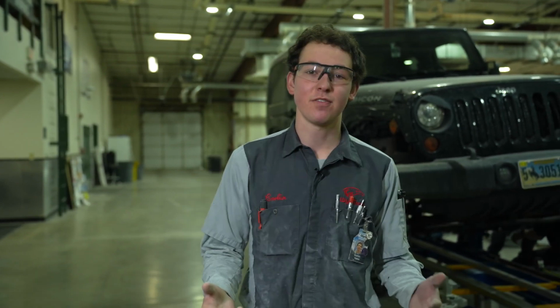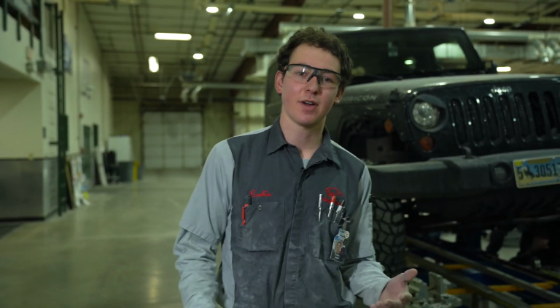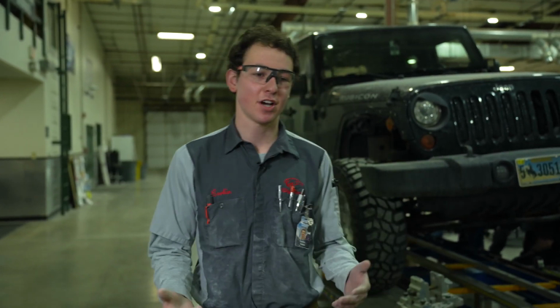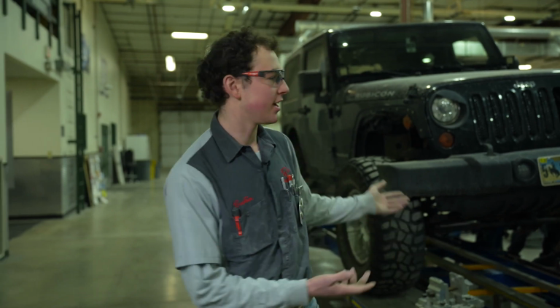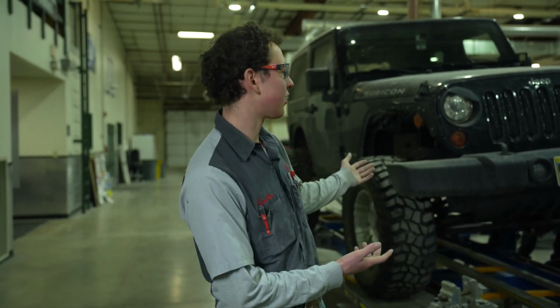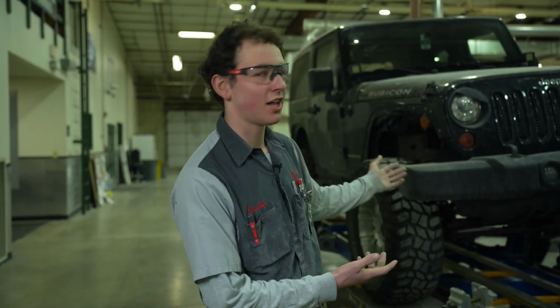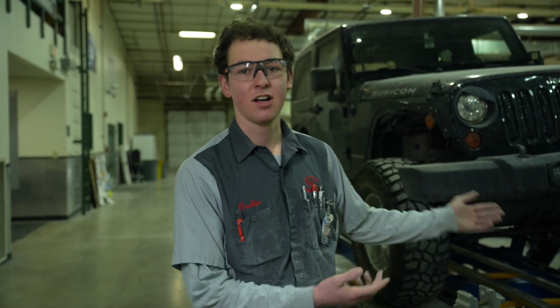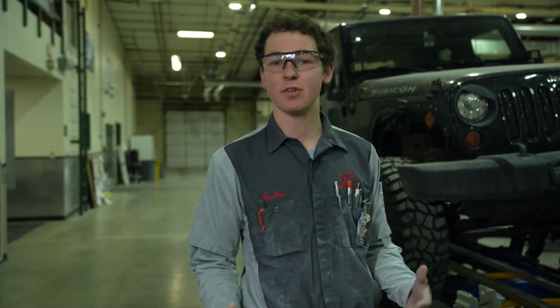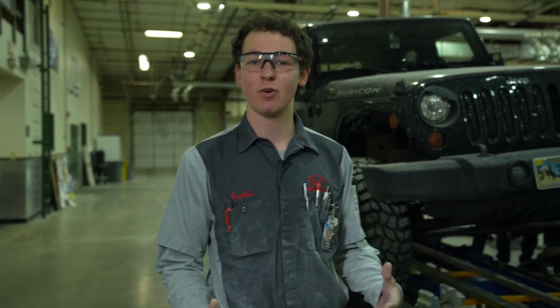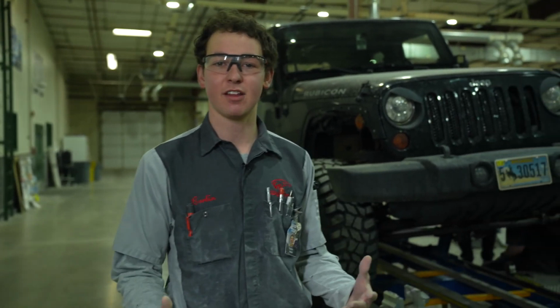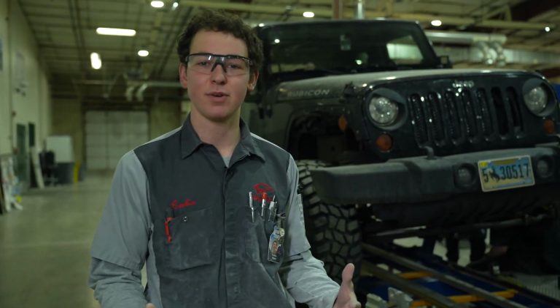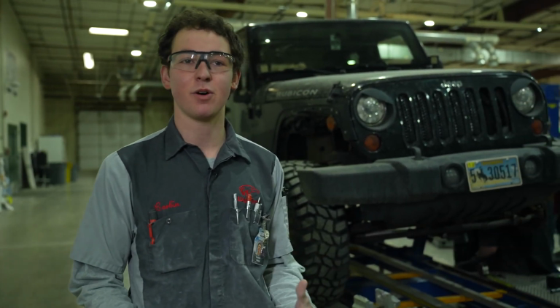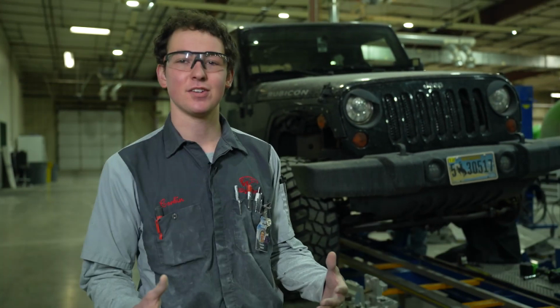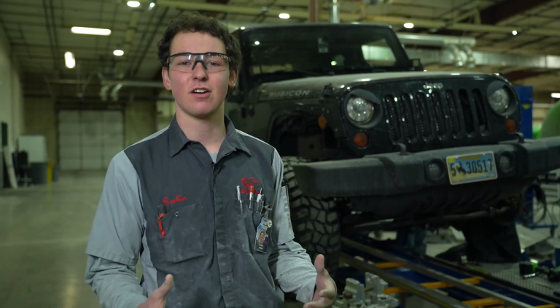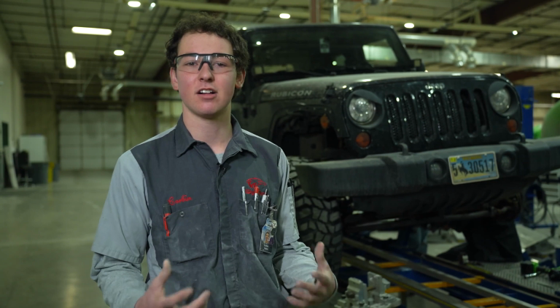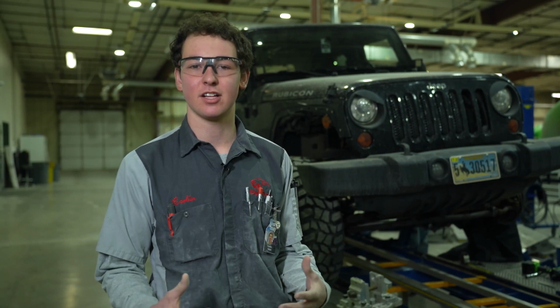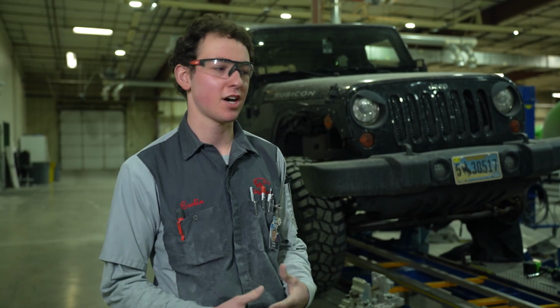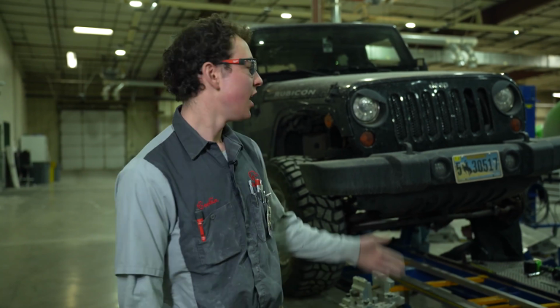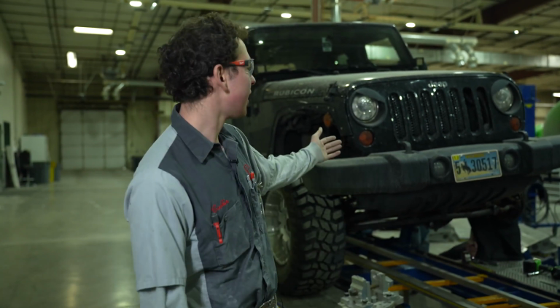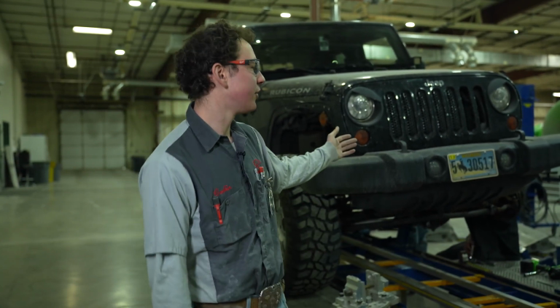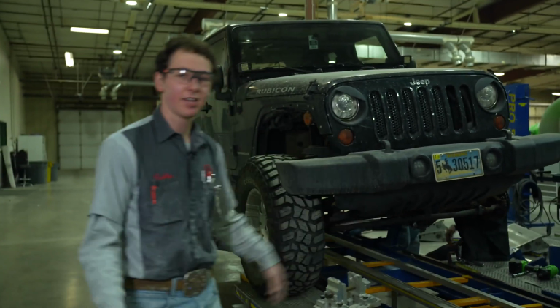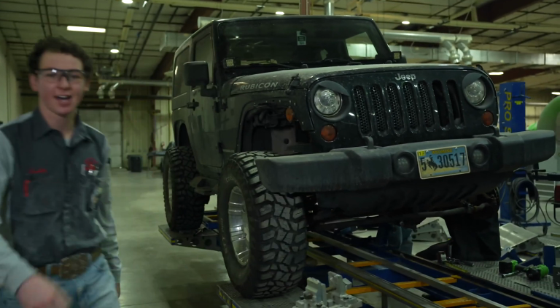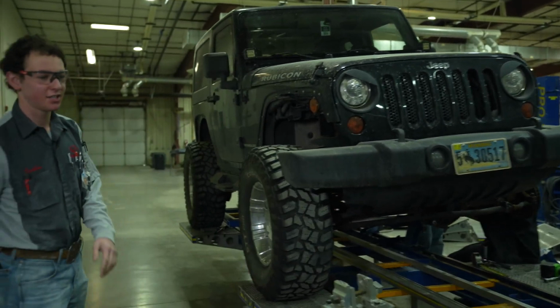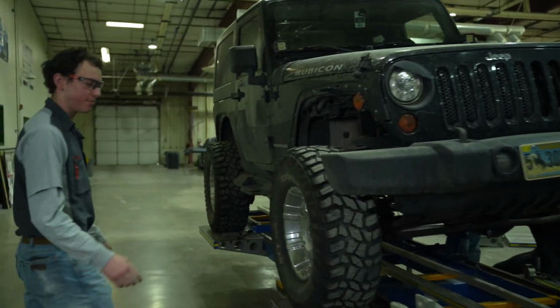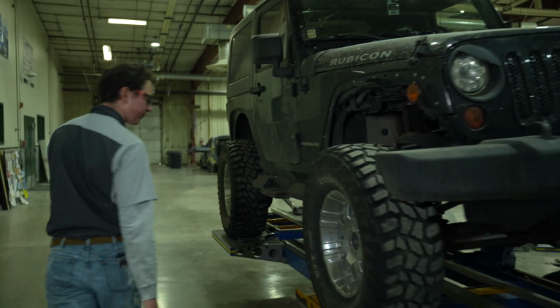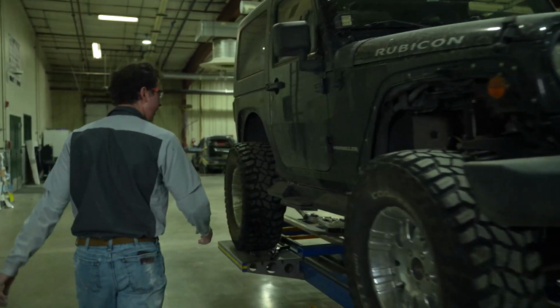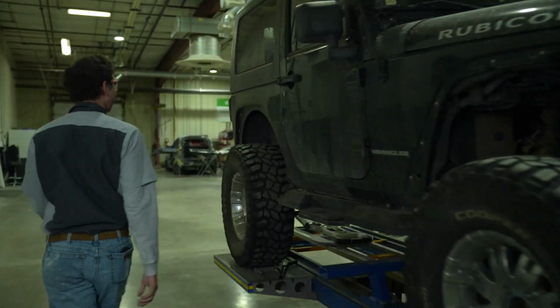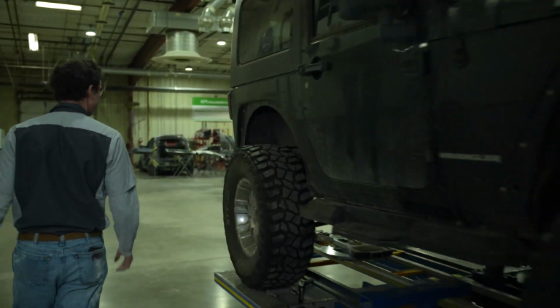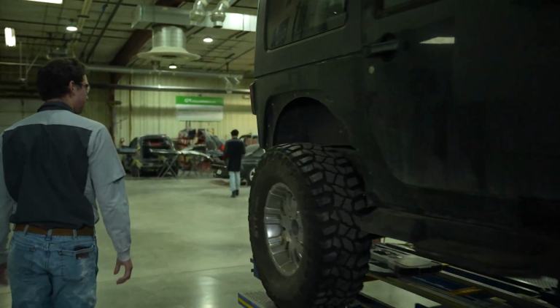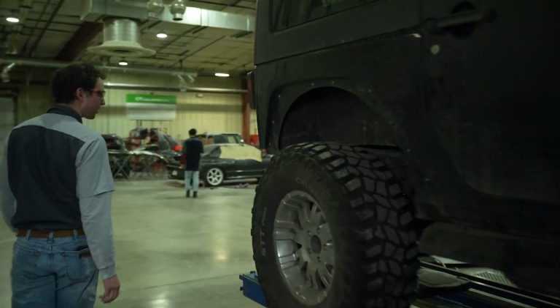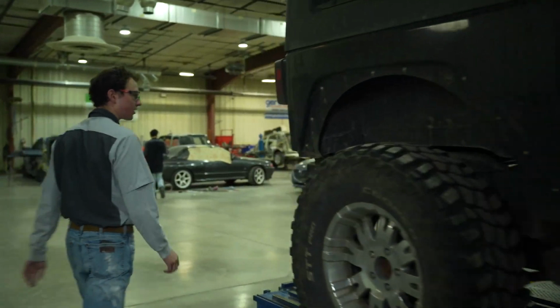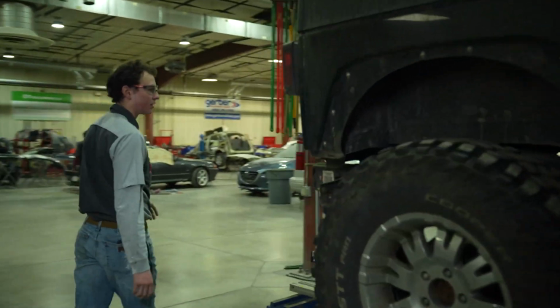A few things we have in the shop right here is our car aligner. It's one of the more state-of-the-art pieces of equipment. You'll see a car aligner in a lot of your collision shops. Right now what they're doing — we come to the backside of this Jeep.